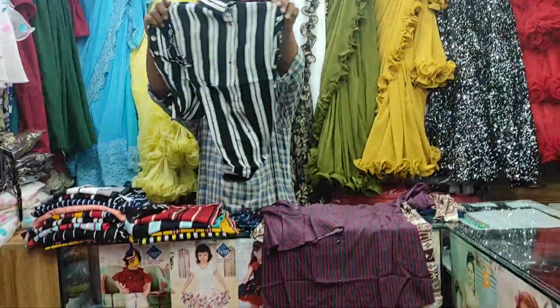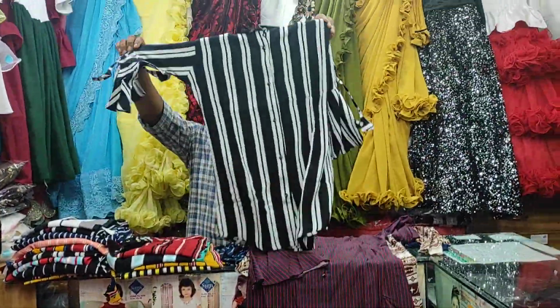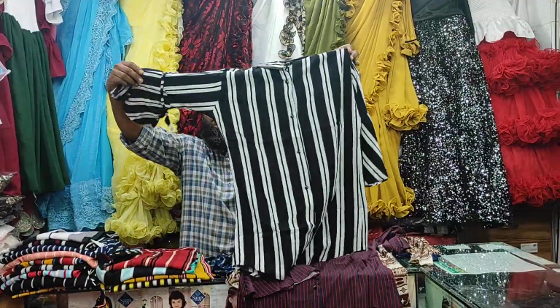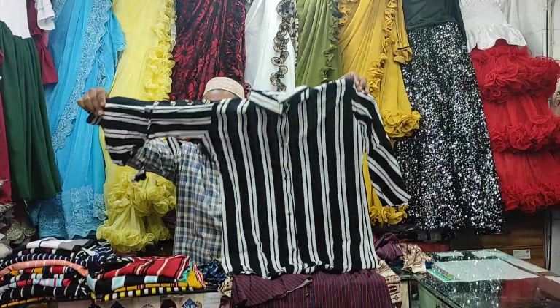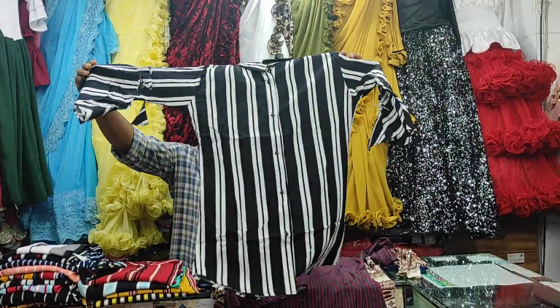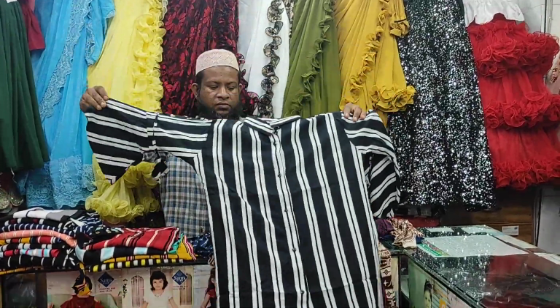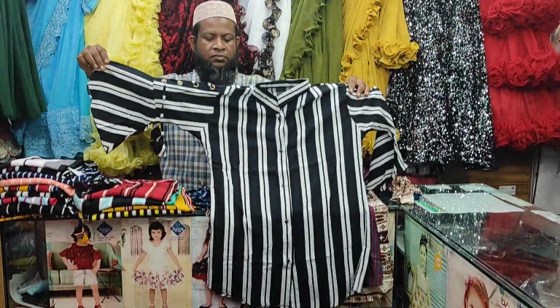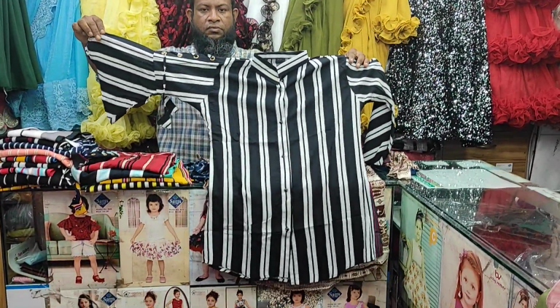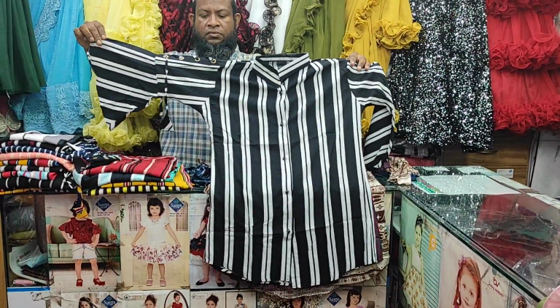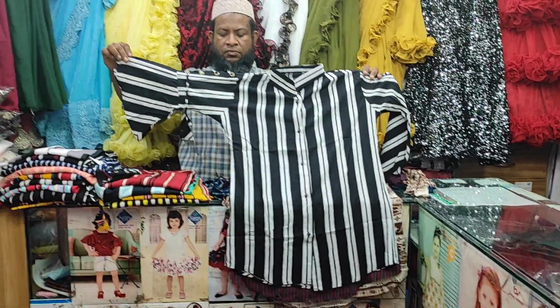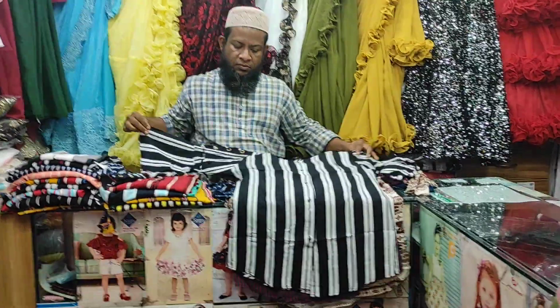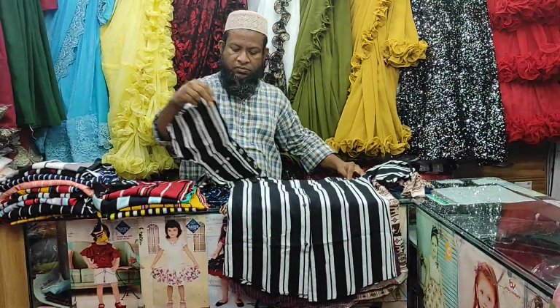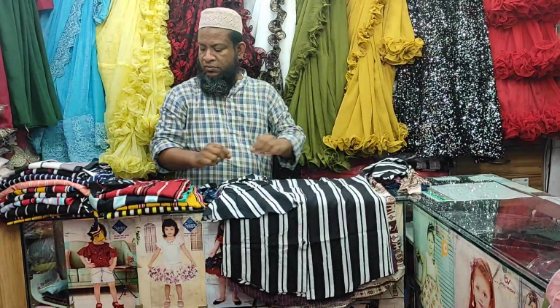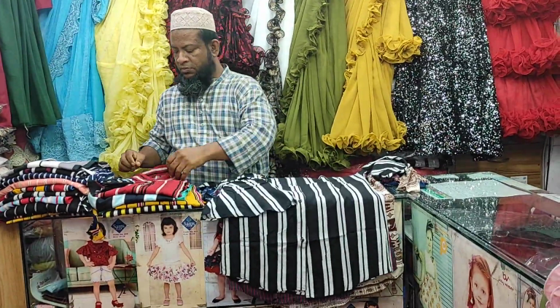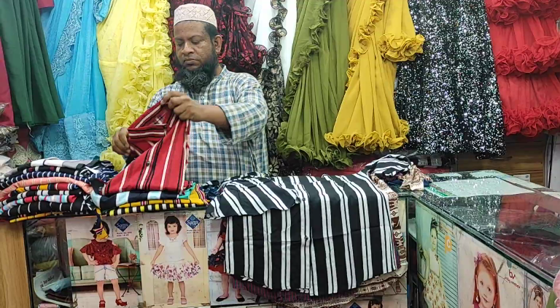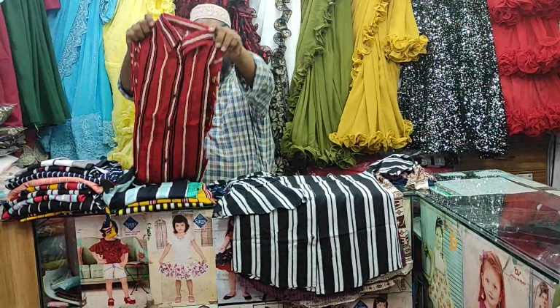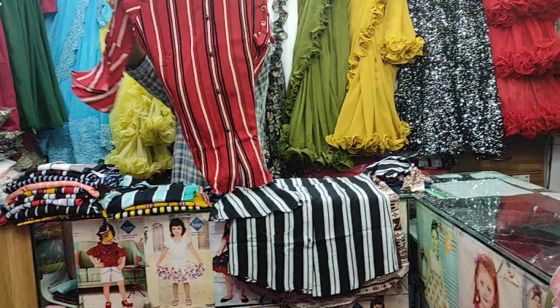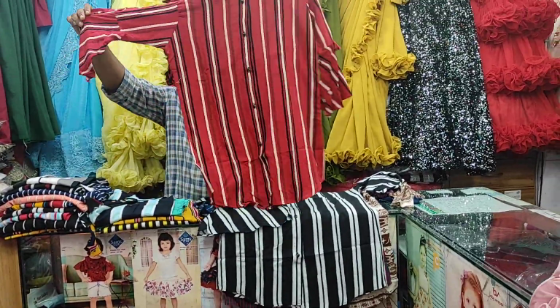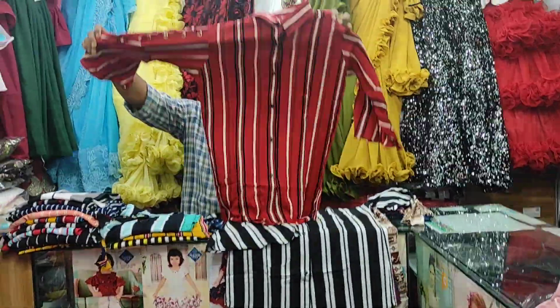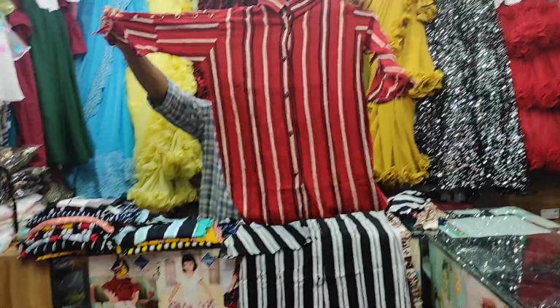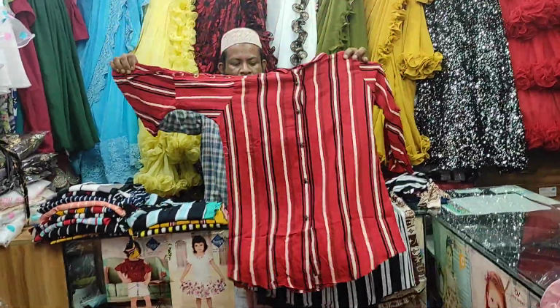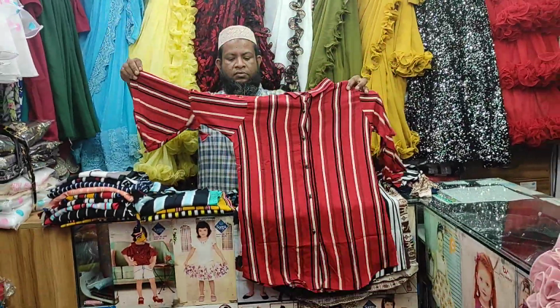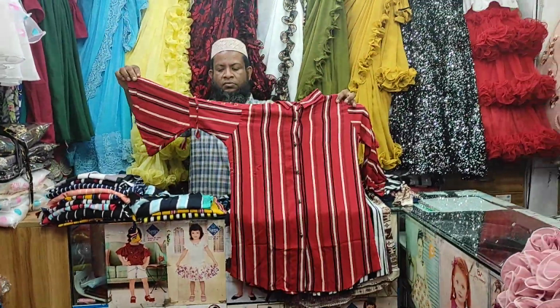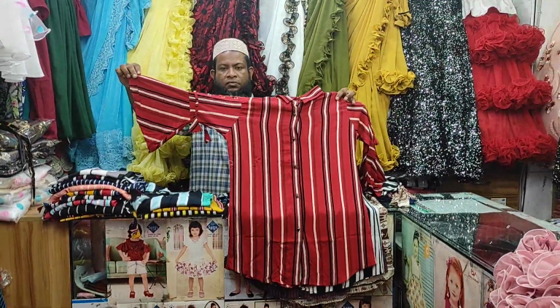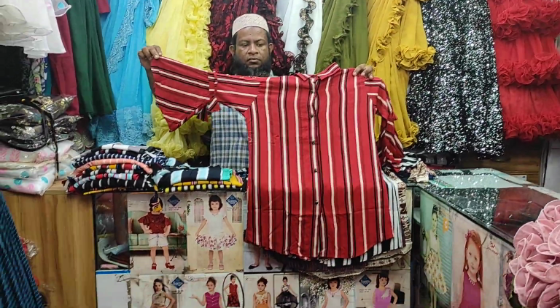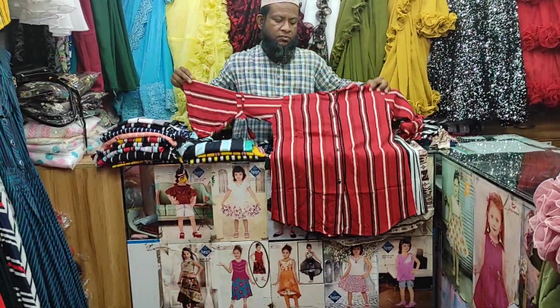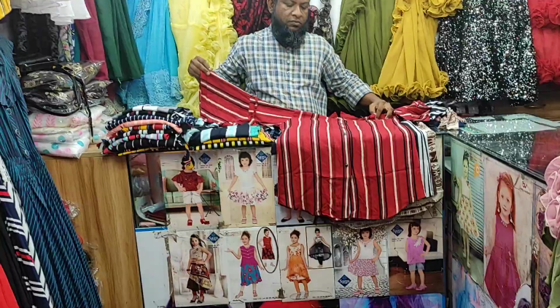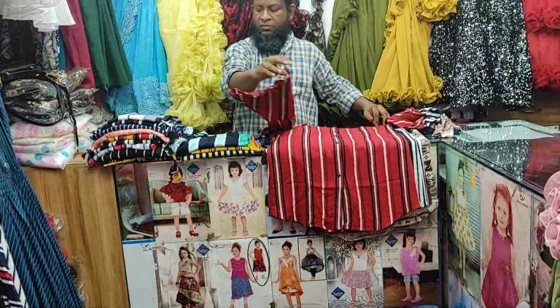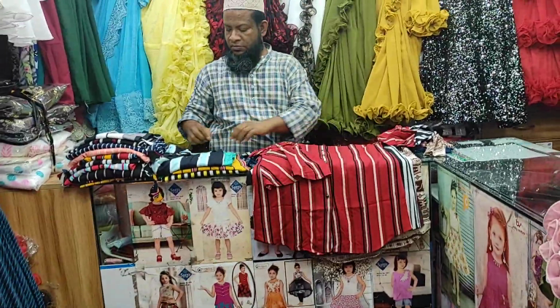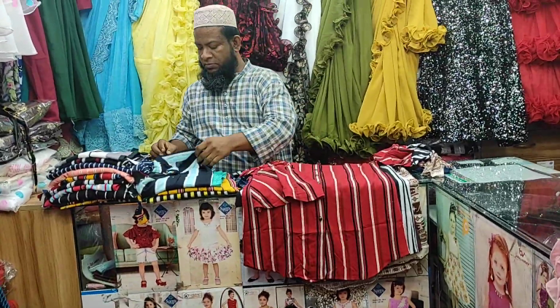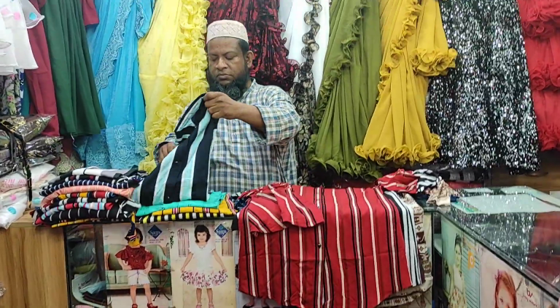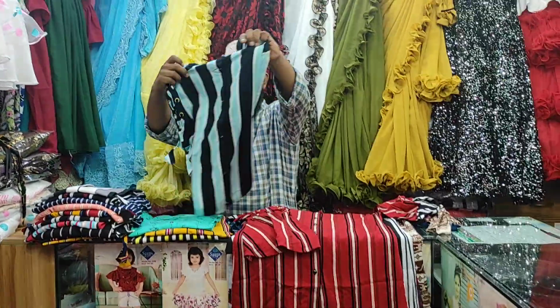This is a black color. This is for the first collection range. I will show you the next range as well.